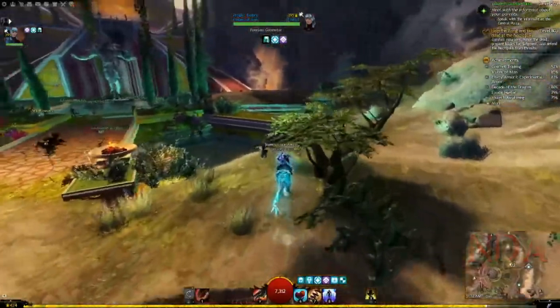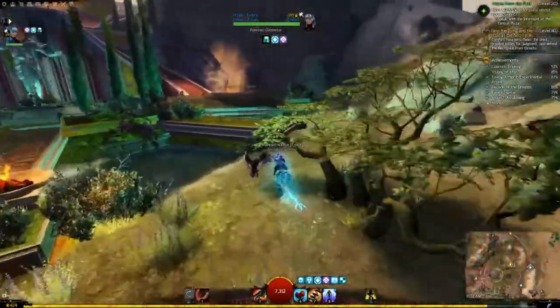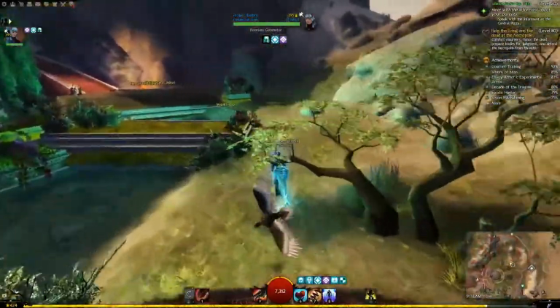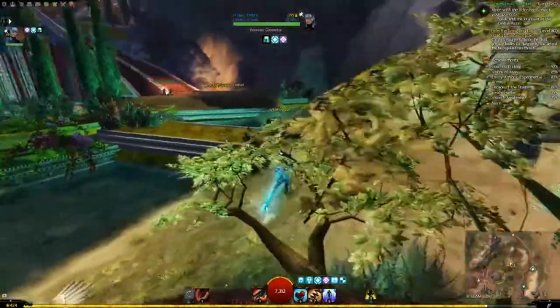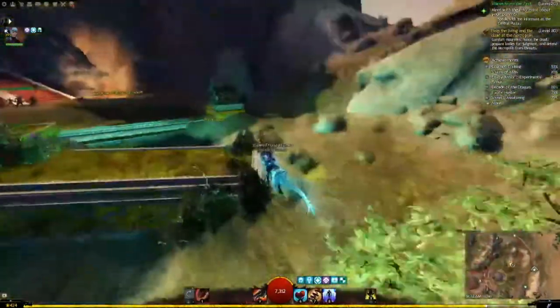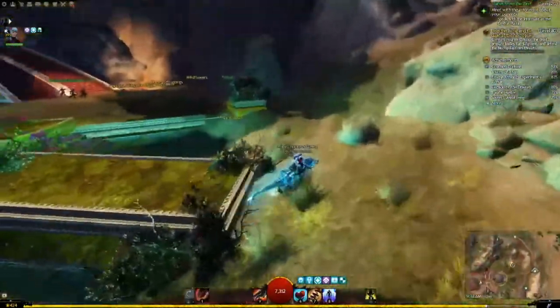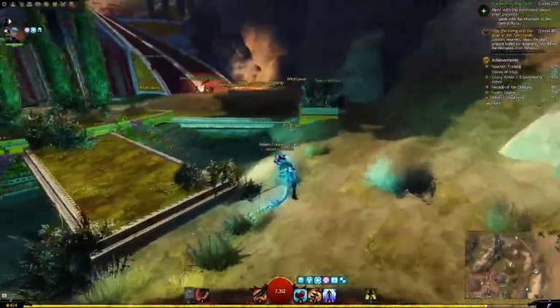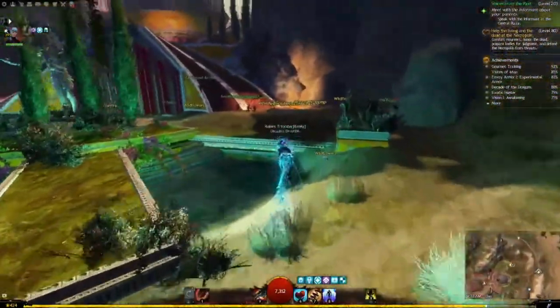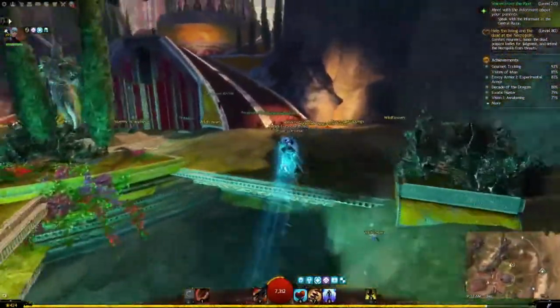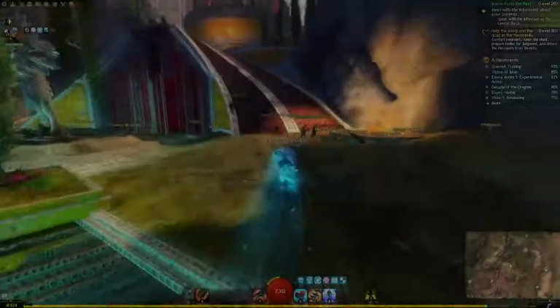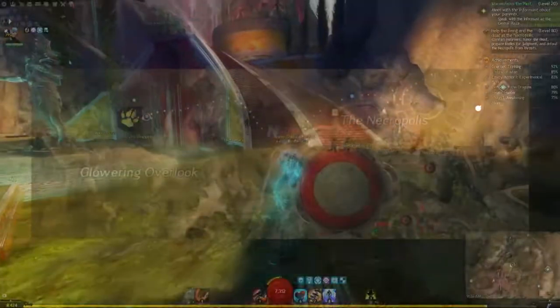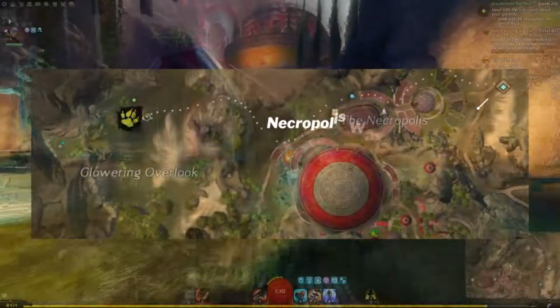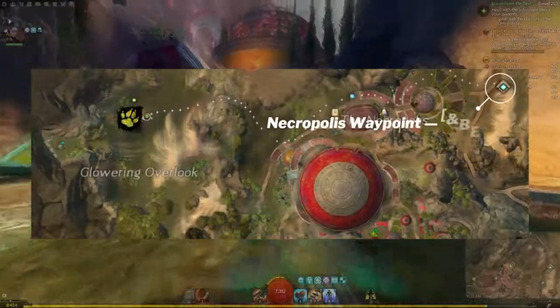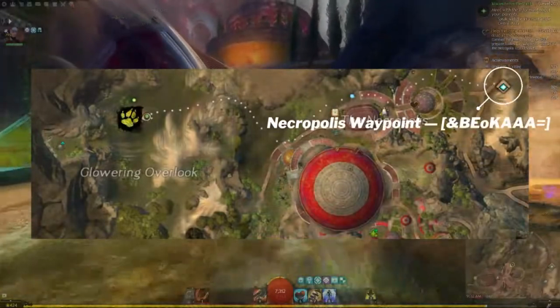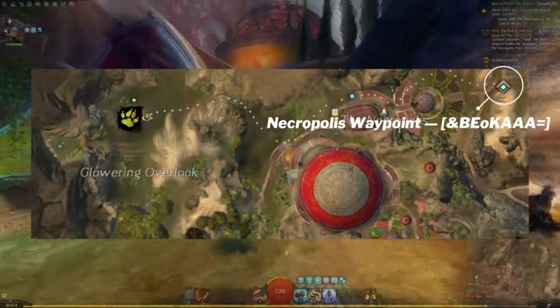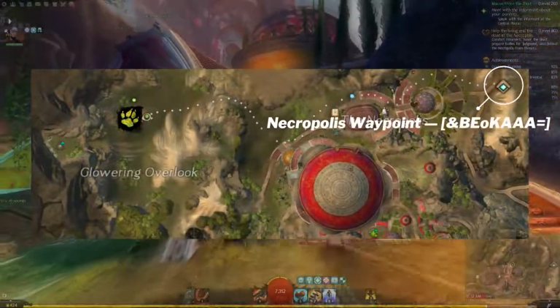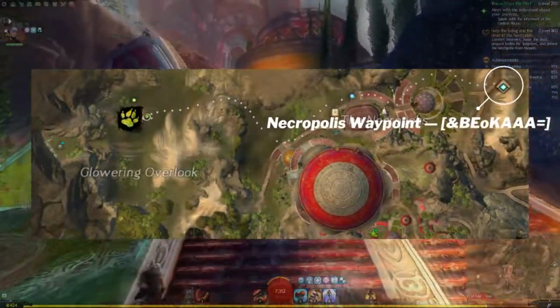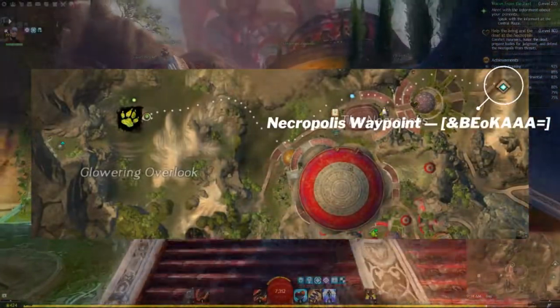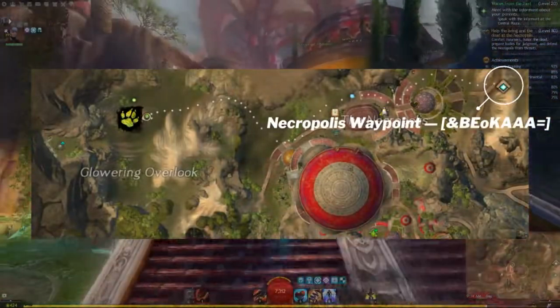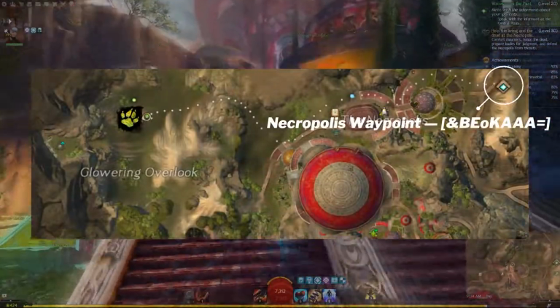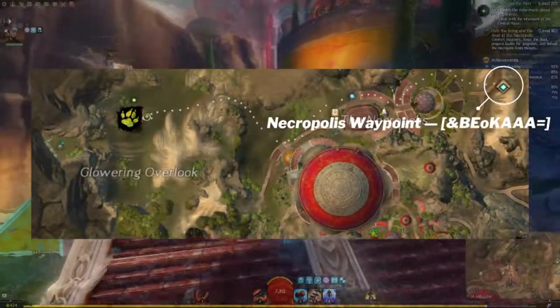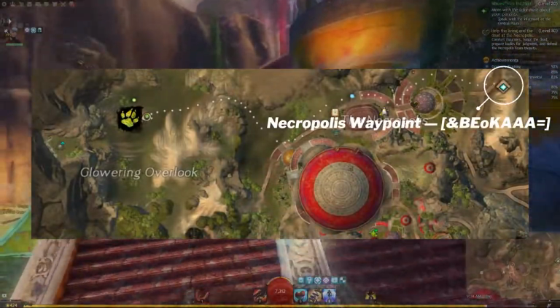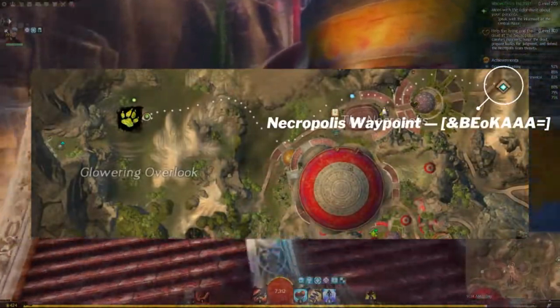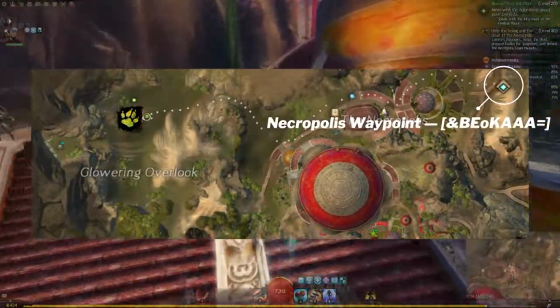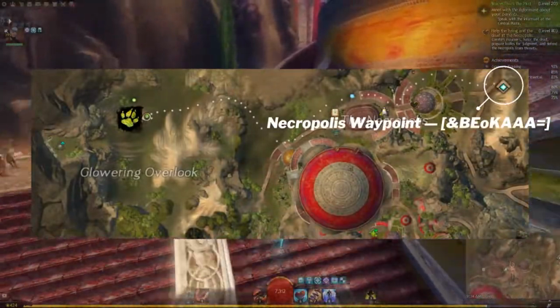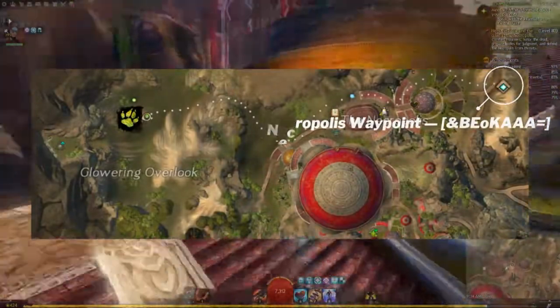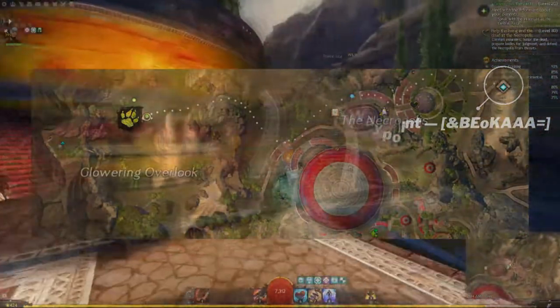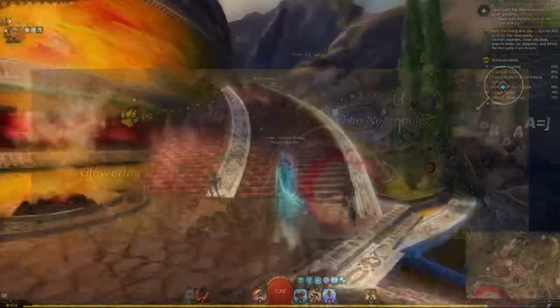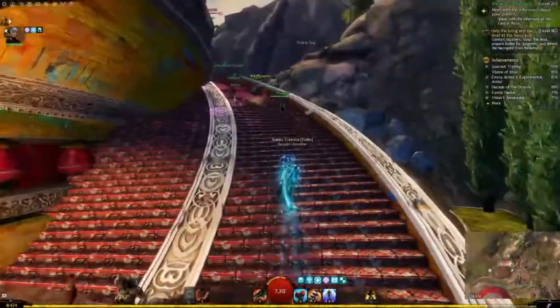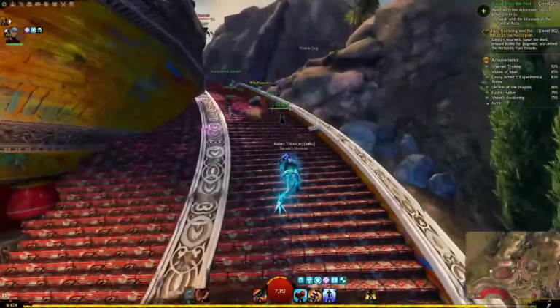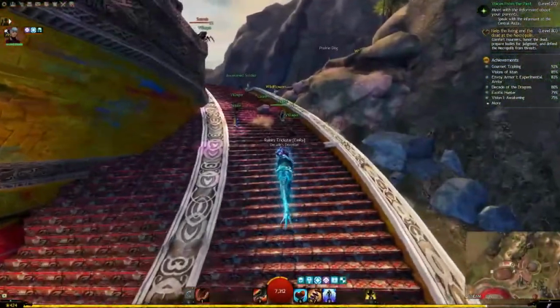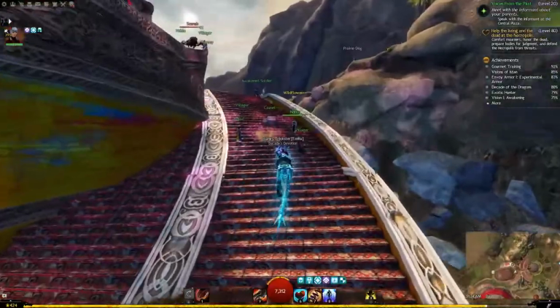Last pet, which is the Jacaranda, will be west of Necropolis Waypoint, in Domain of Vabbi, near the Mastery Point in the Glowering Overlook area.